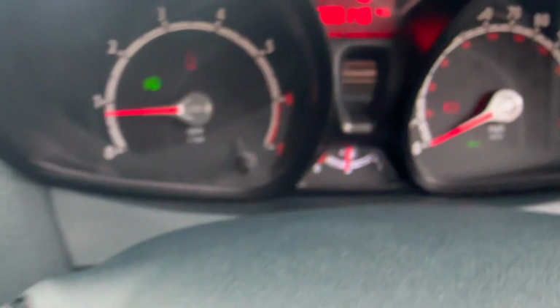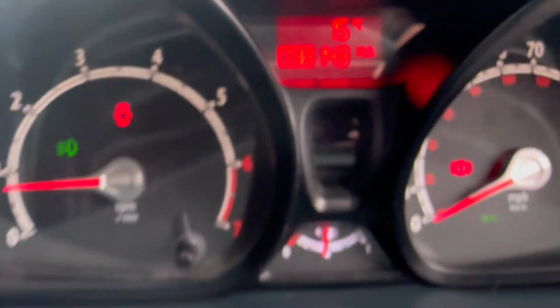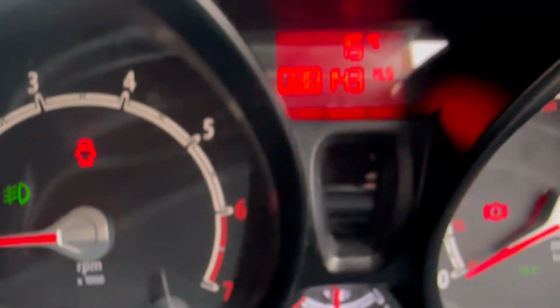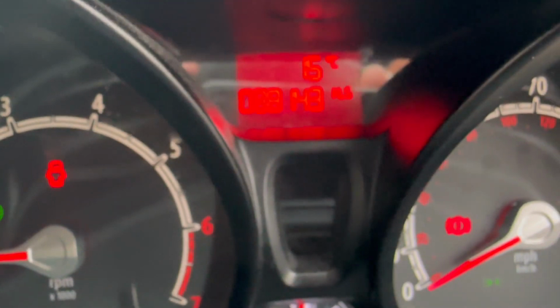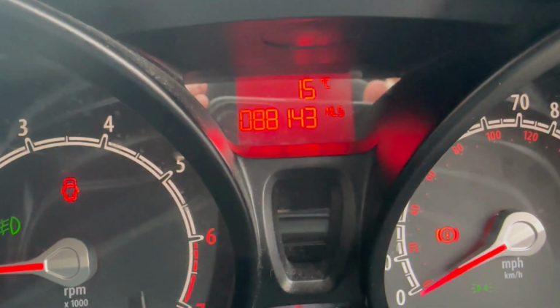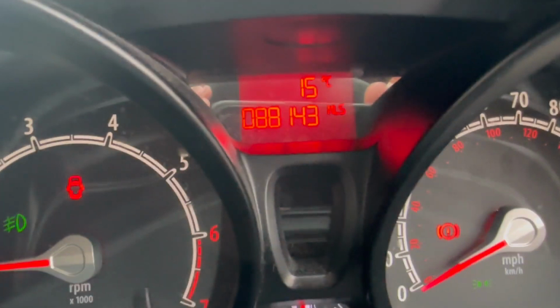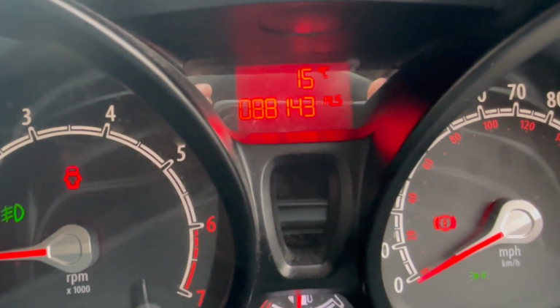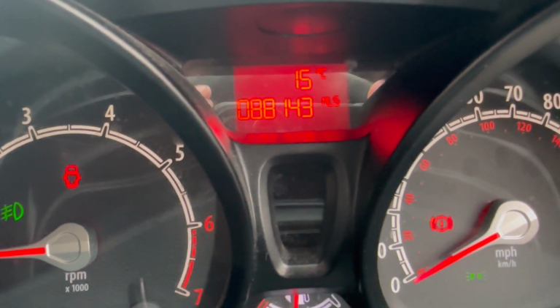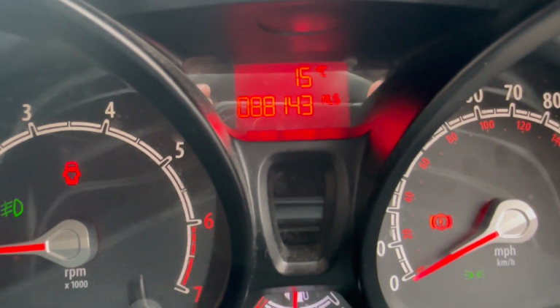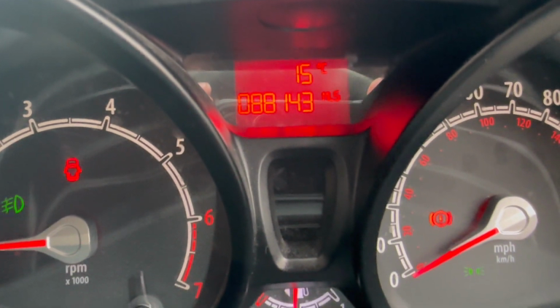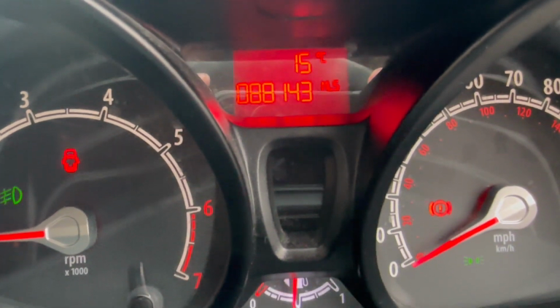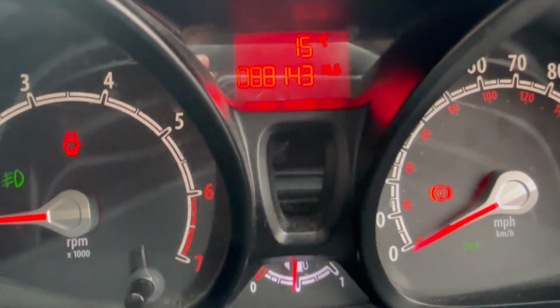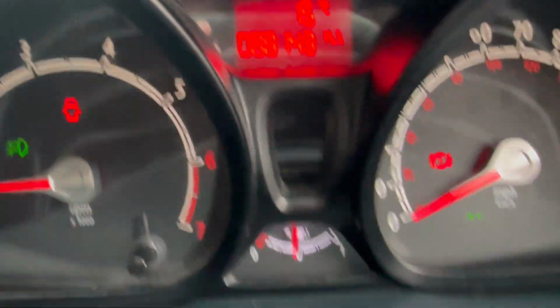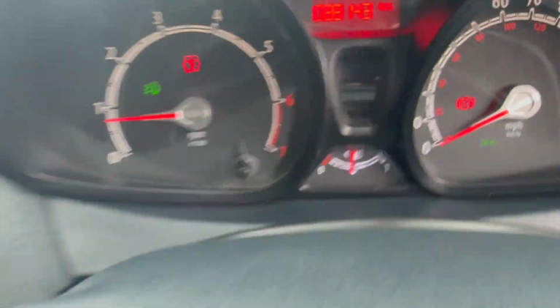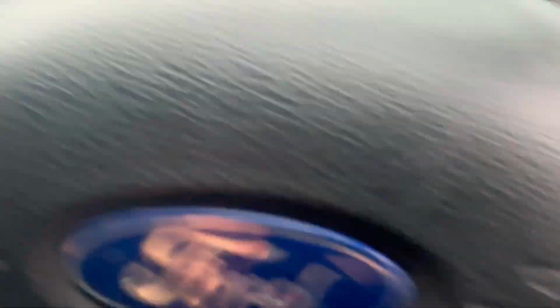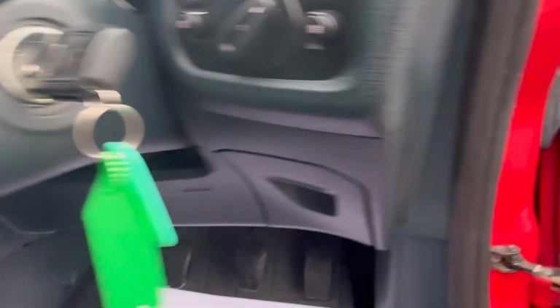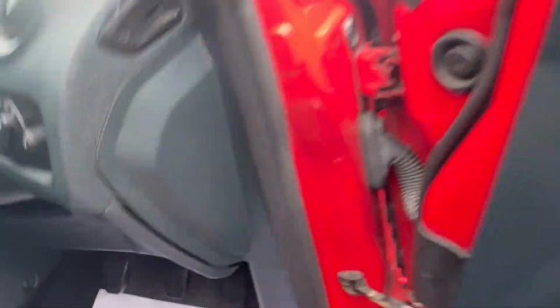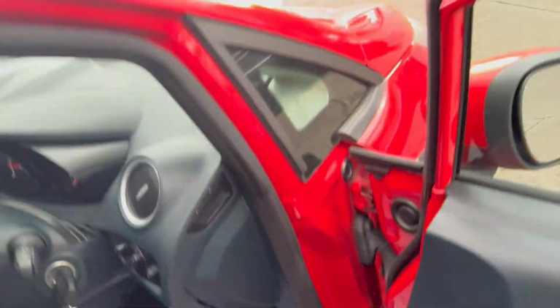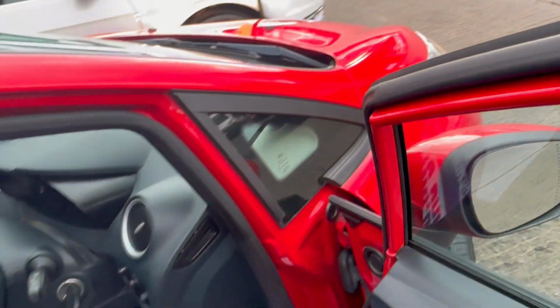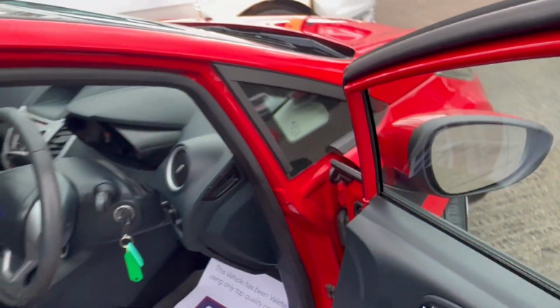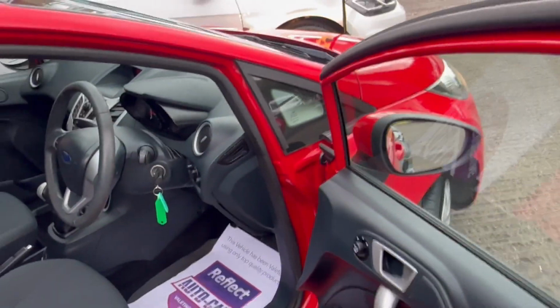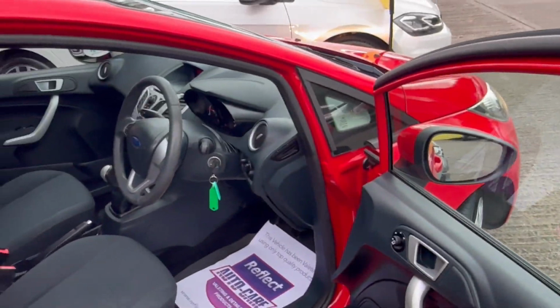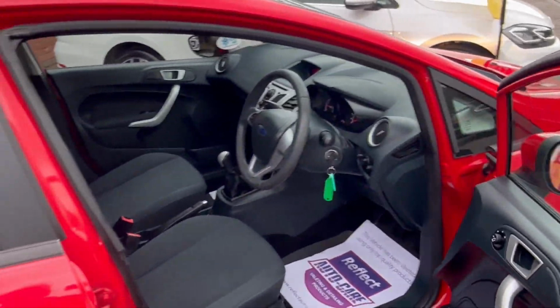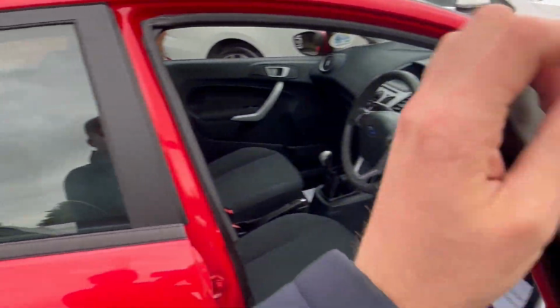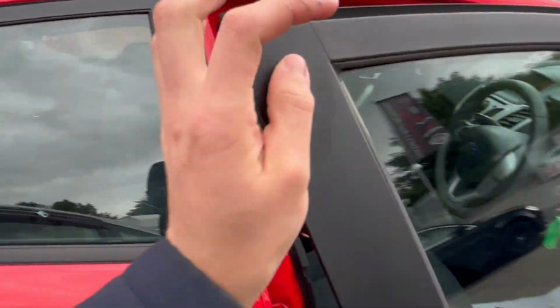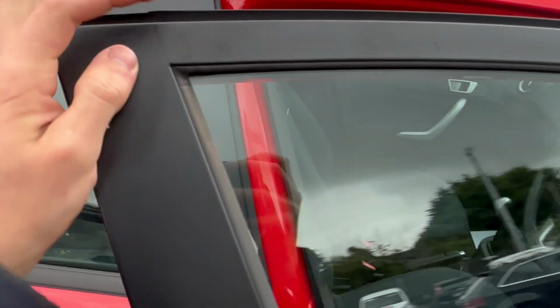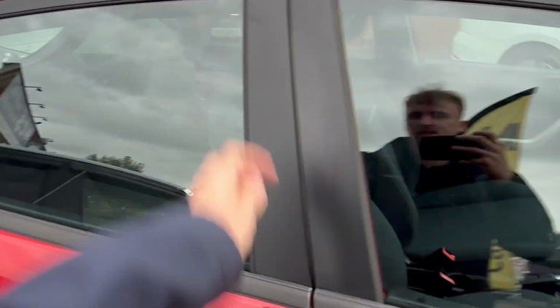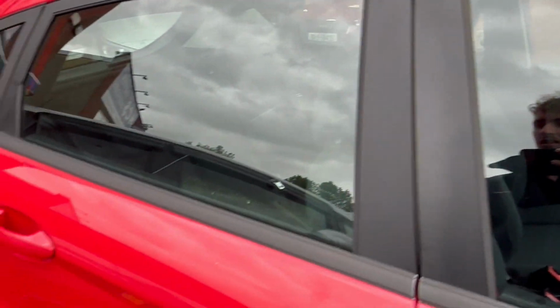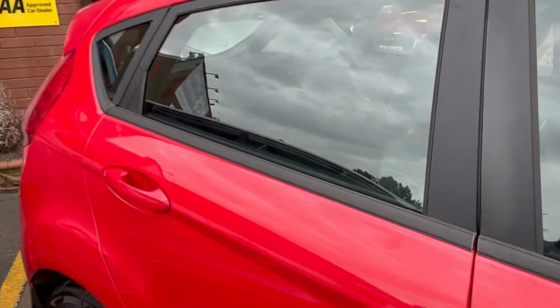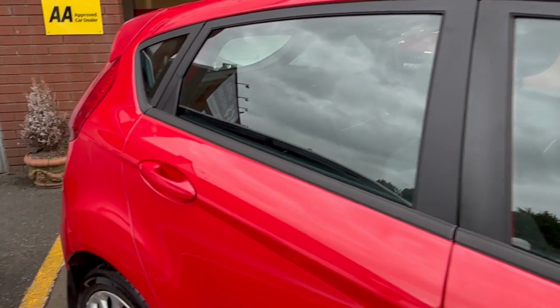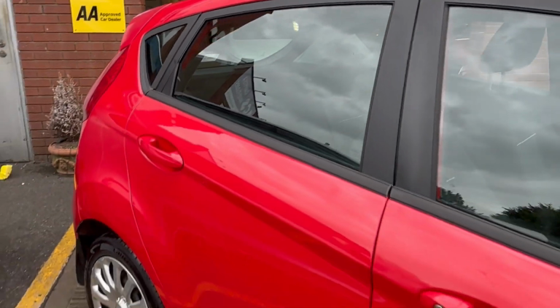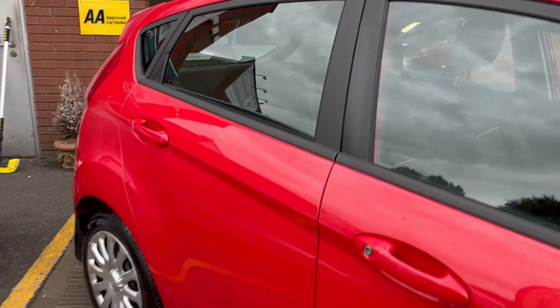Mileage on the car: 88,143 miles. Car comes with two keys, fully serviced, MOT done, and fully covered with in-house comprehensive warranty.